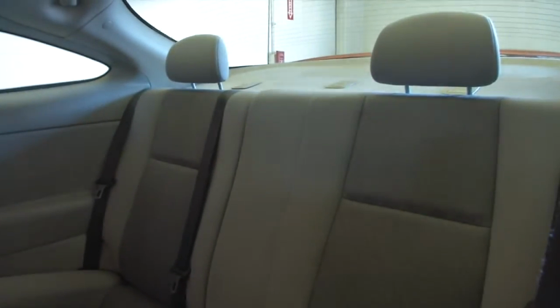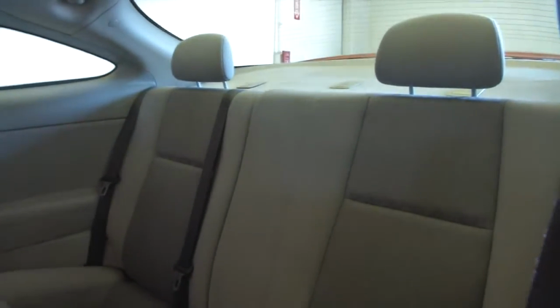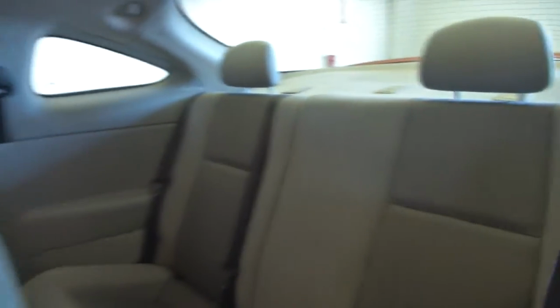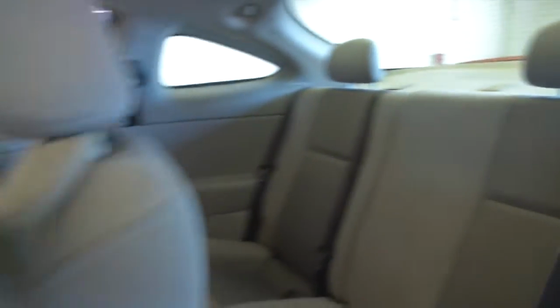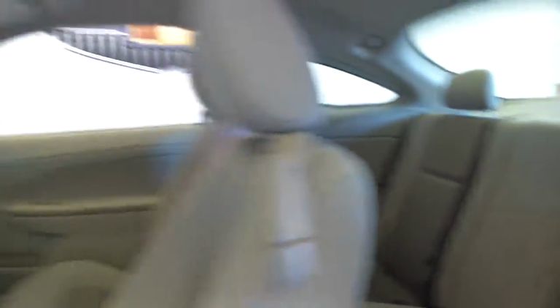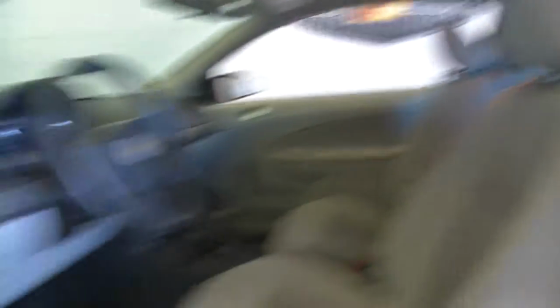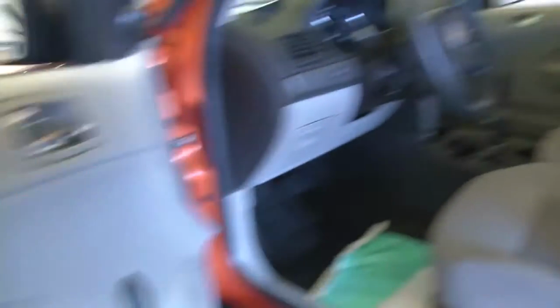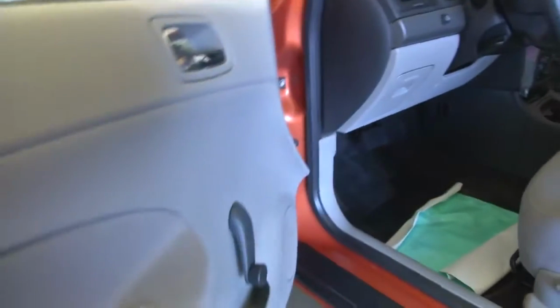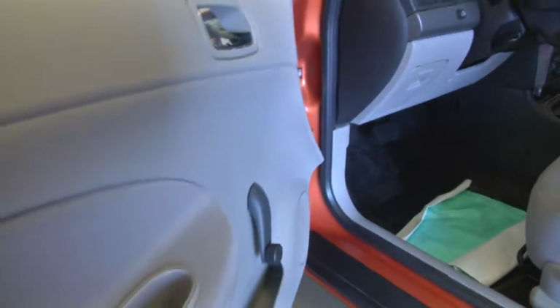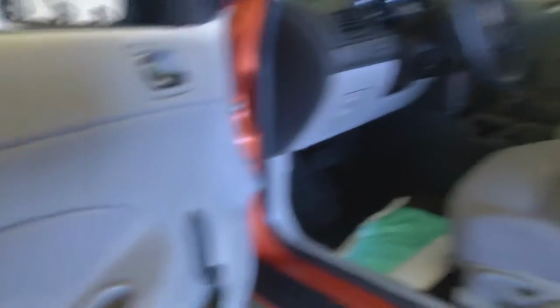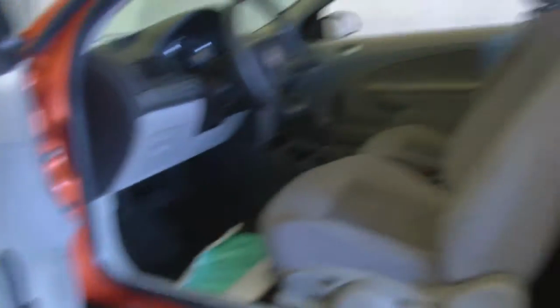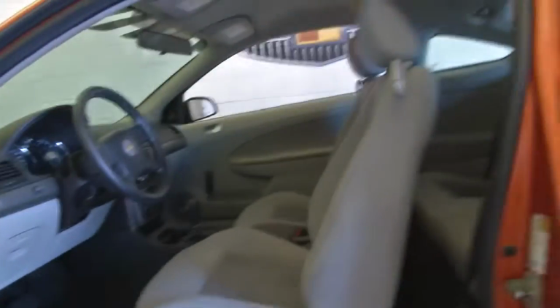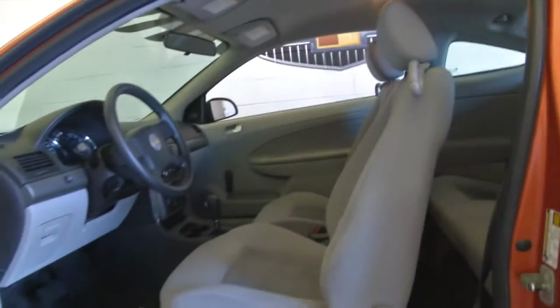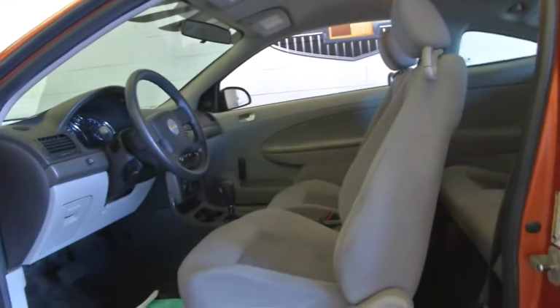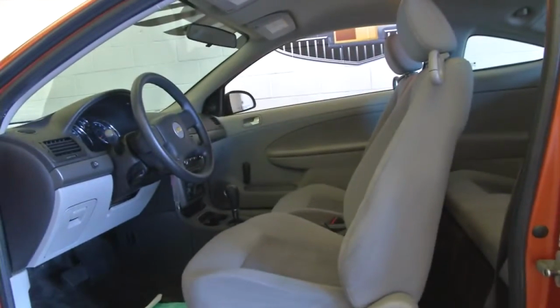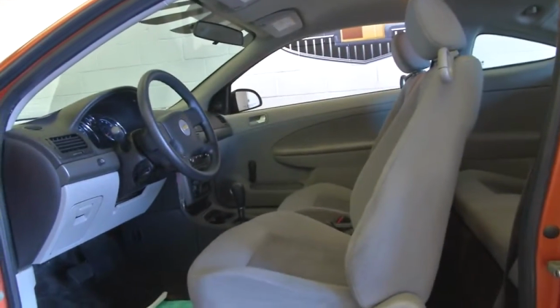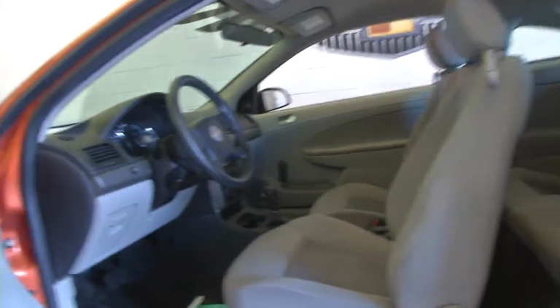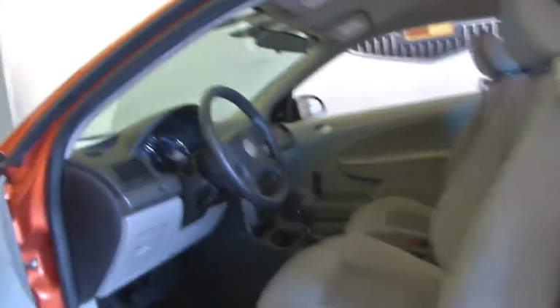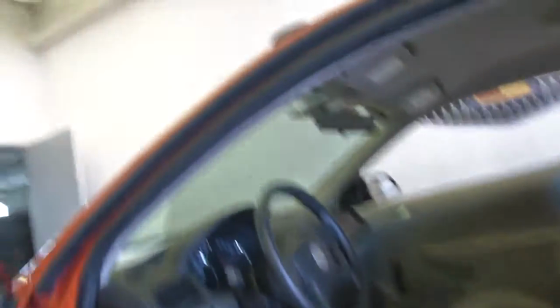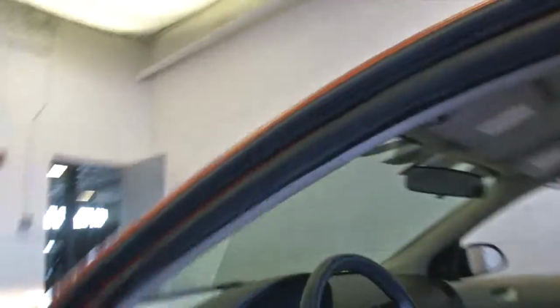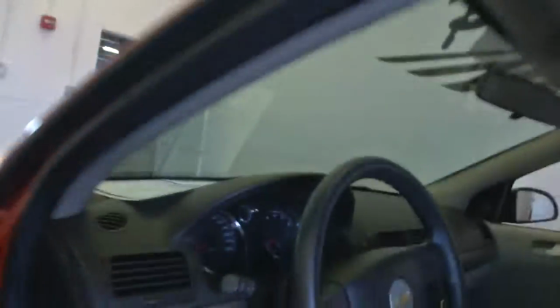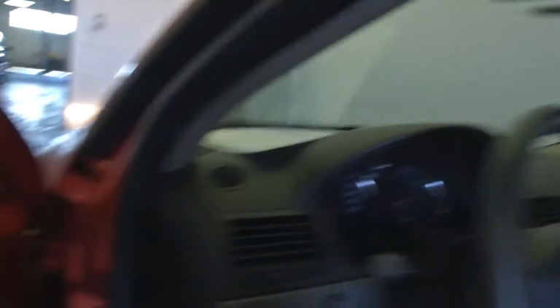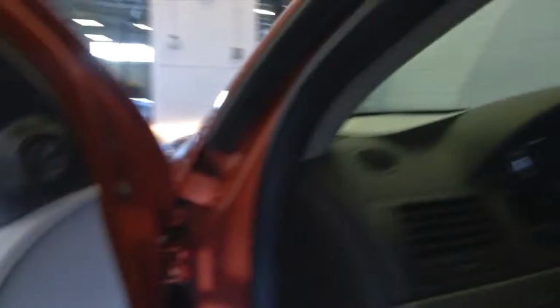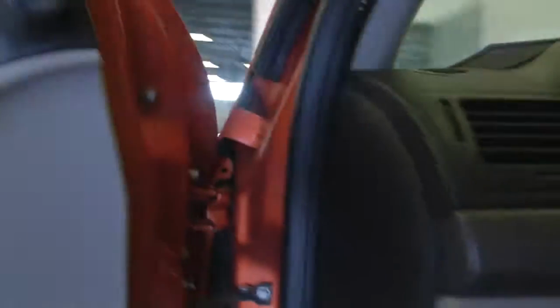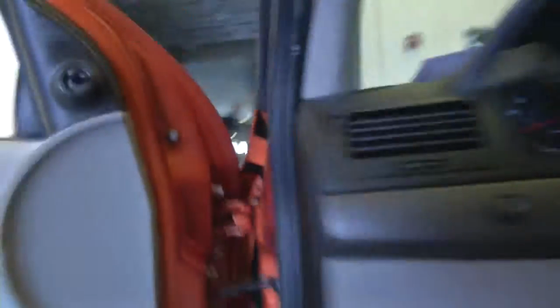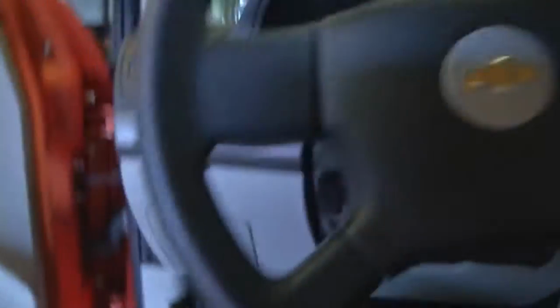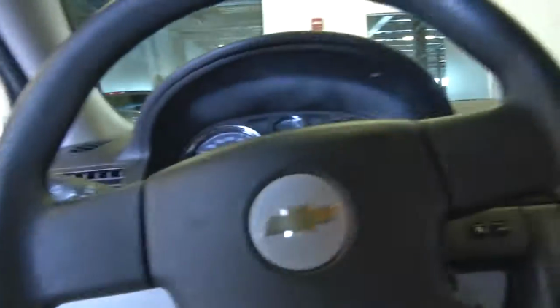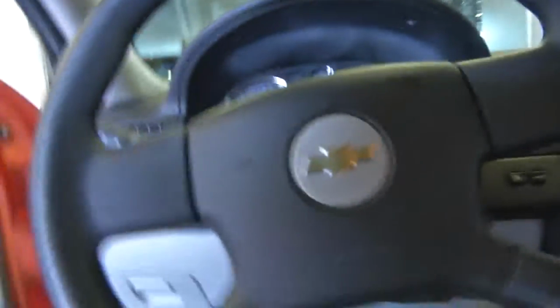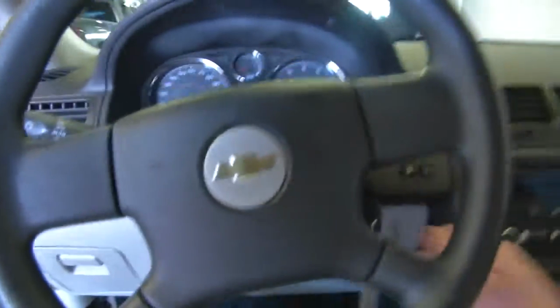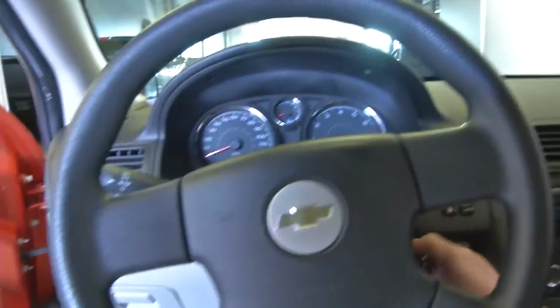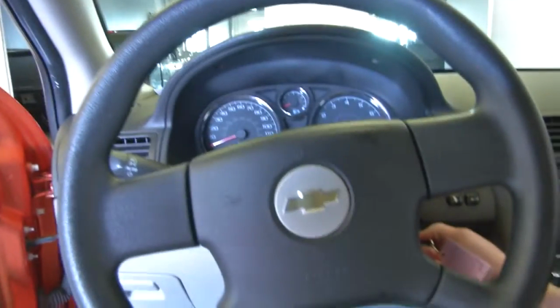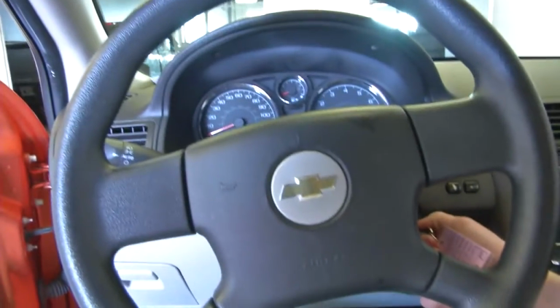manual windows, manual seat adjustments. This is a one owner vehicle — one owner vehicles typically have less wear and tear.